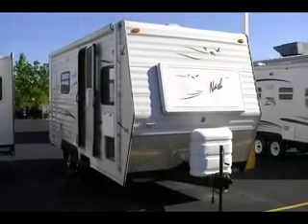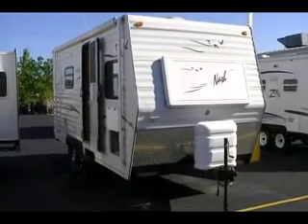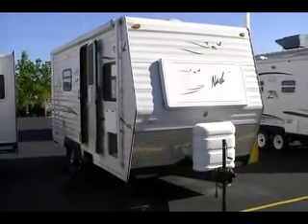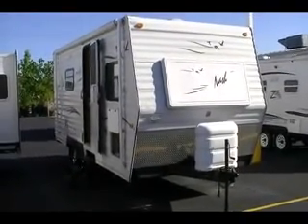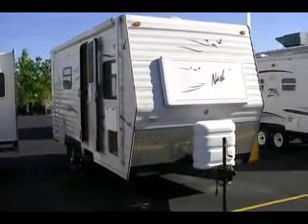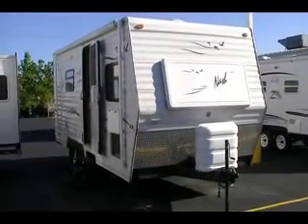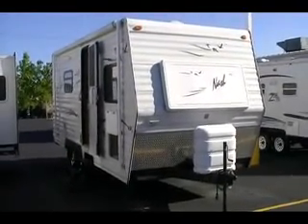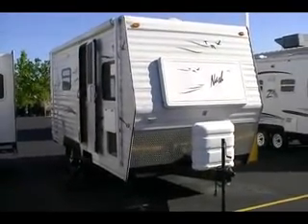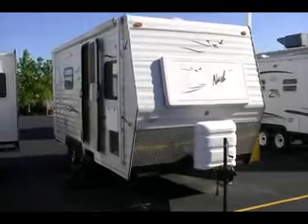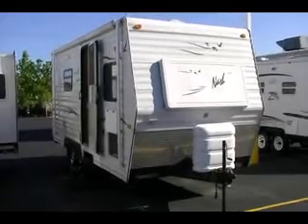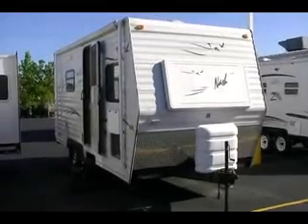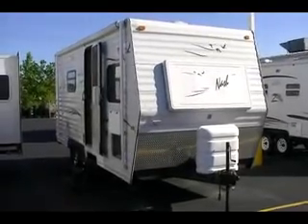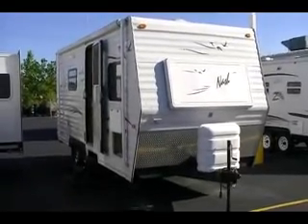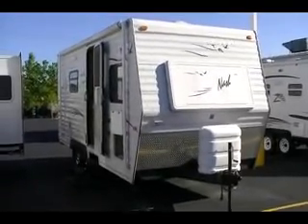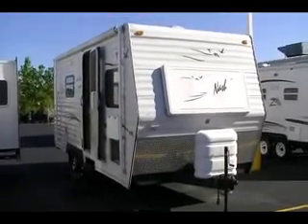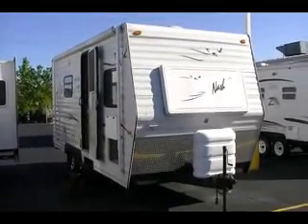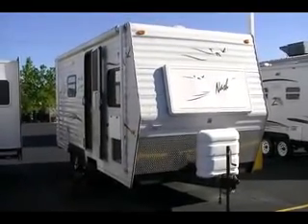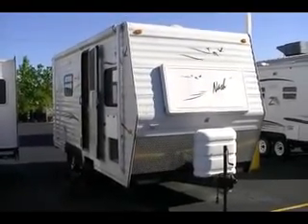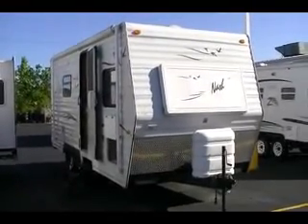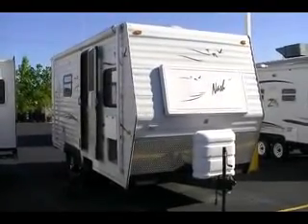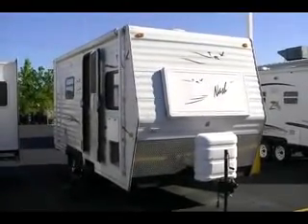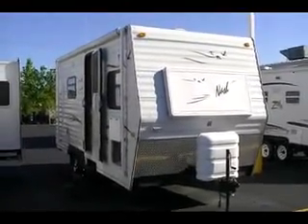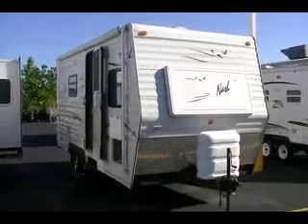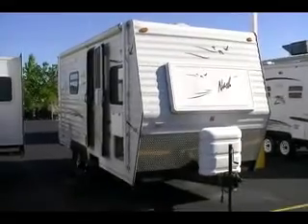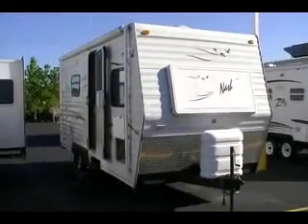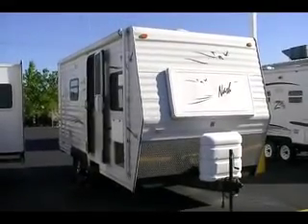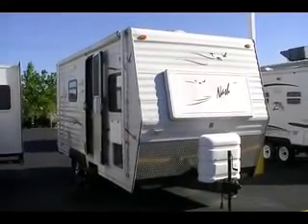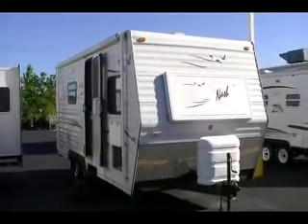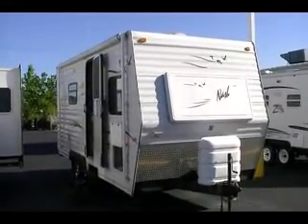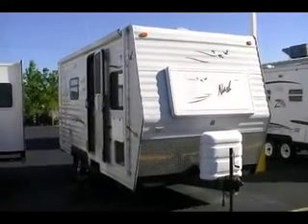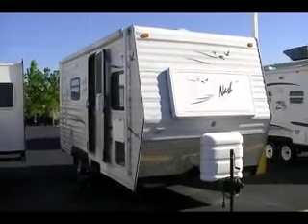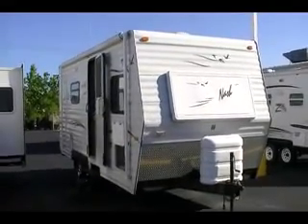Good afternoon. Welcome to Paul Sherry RVs in Piqua, Ohio. You can reach us at 800-678-4188 and online at paulsherryrvs.com.